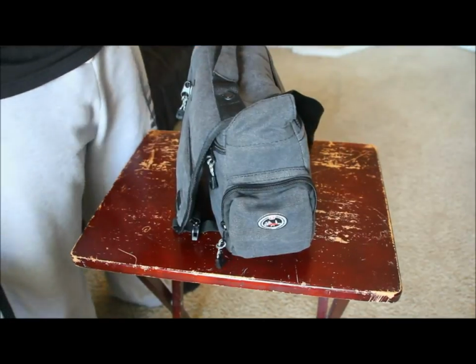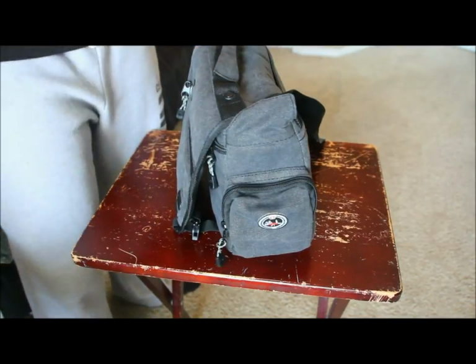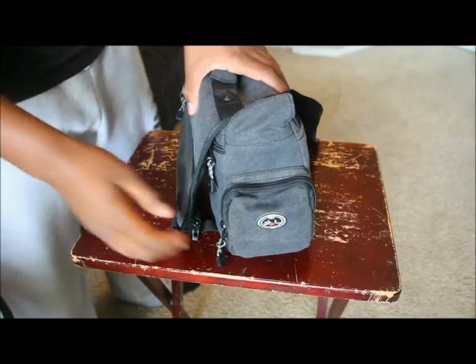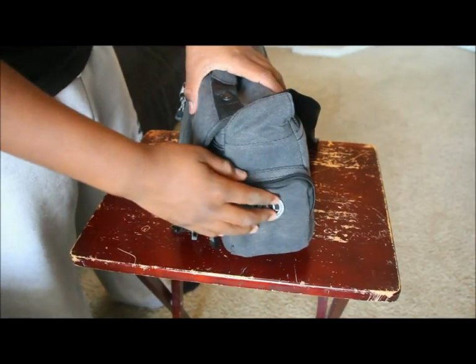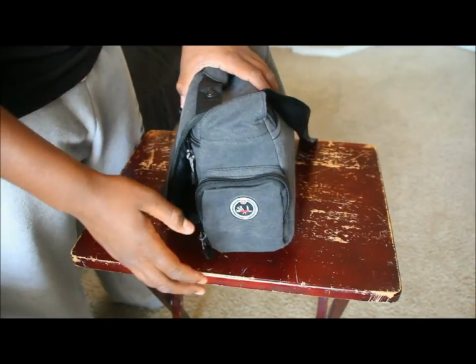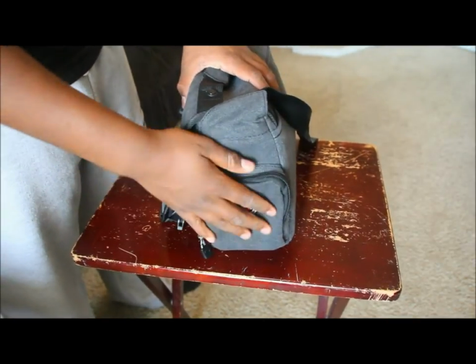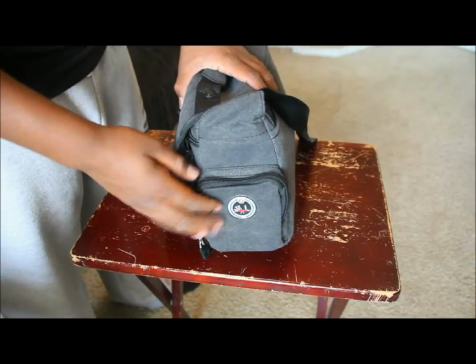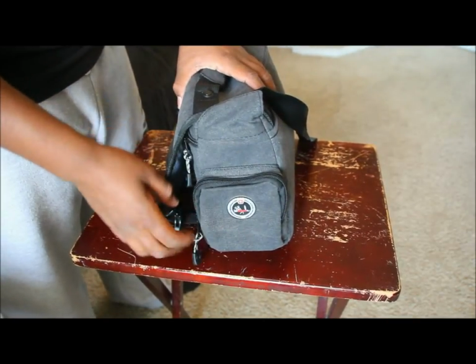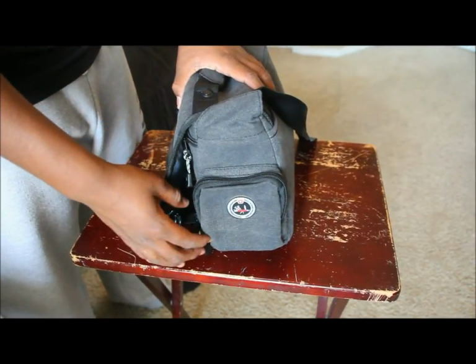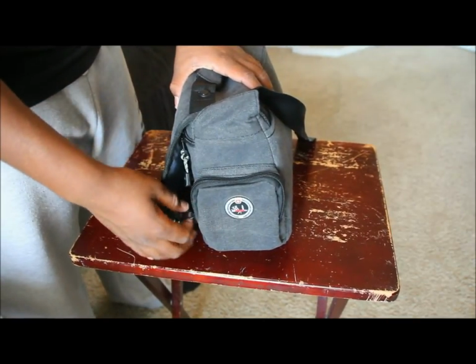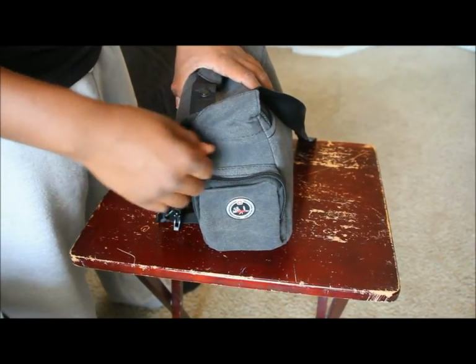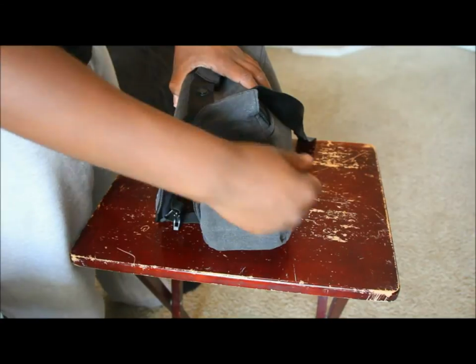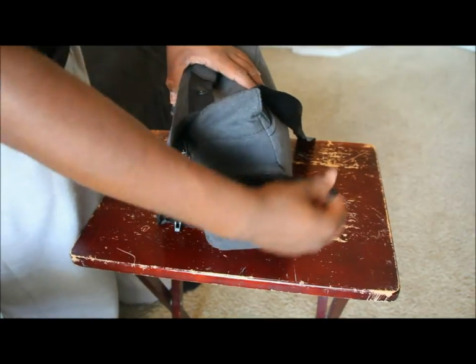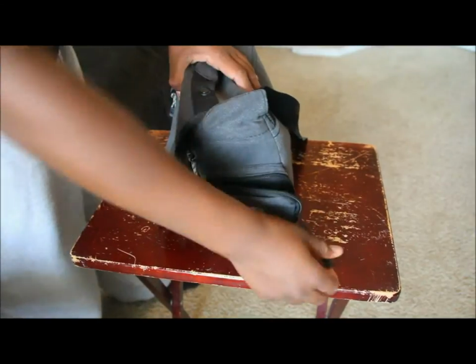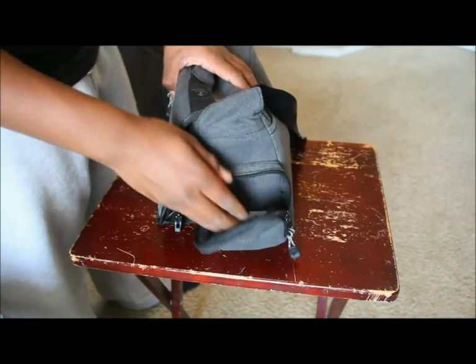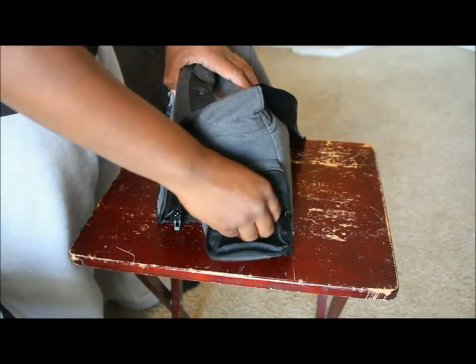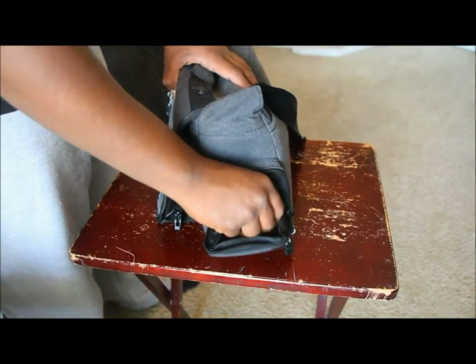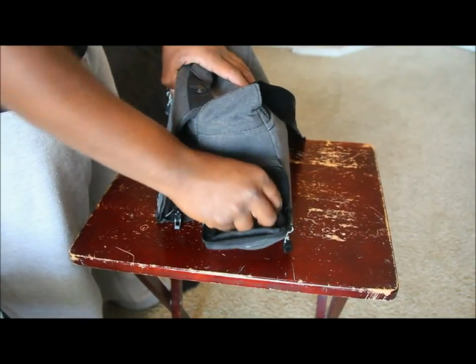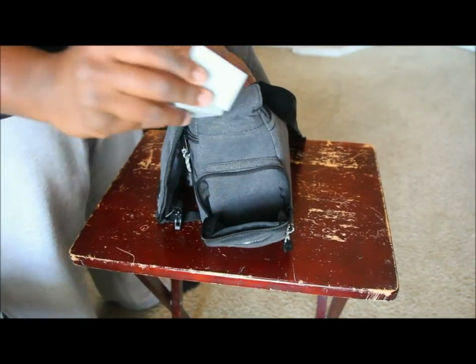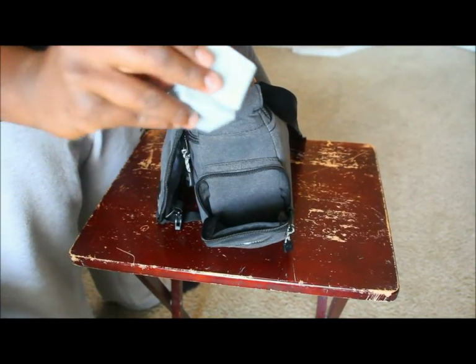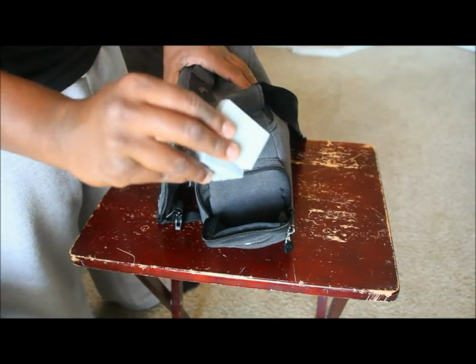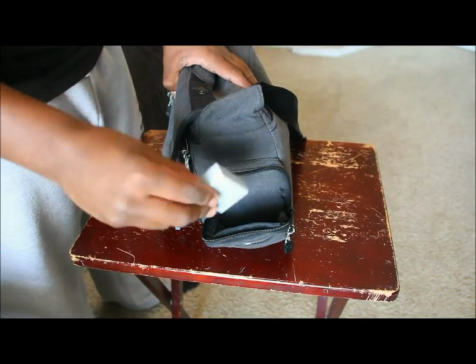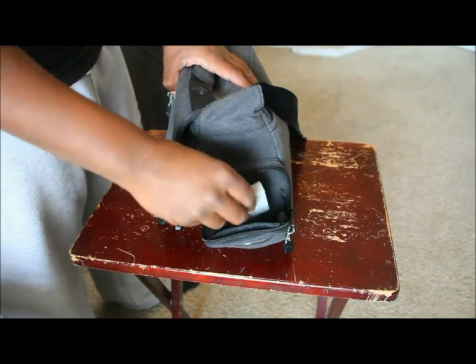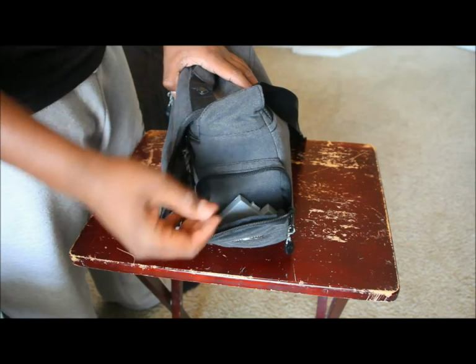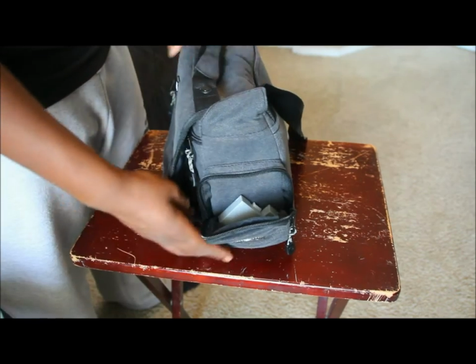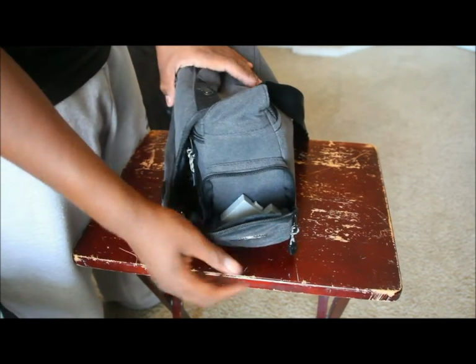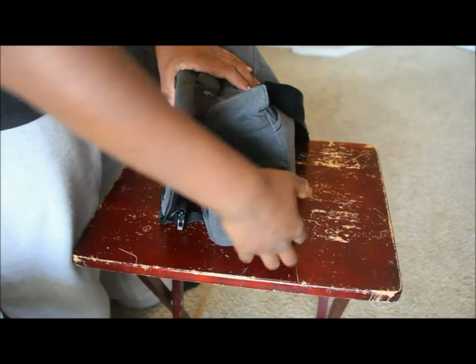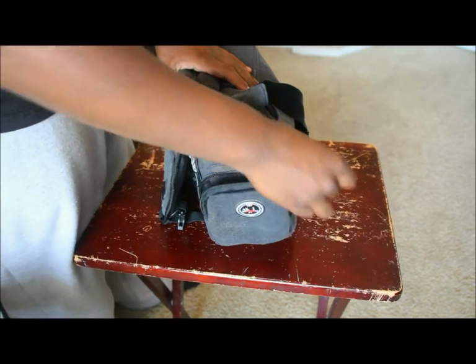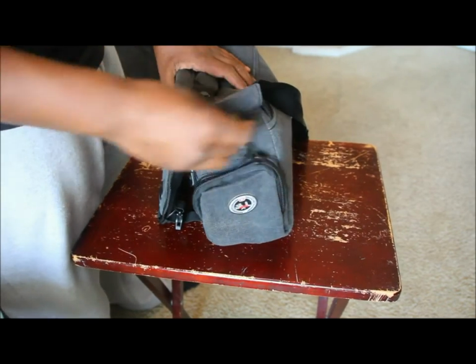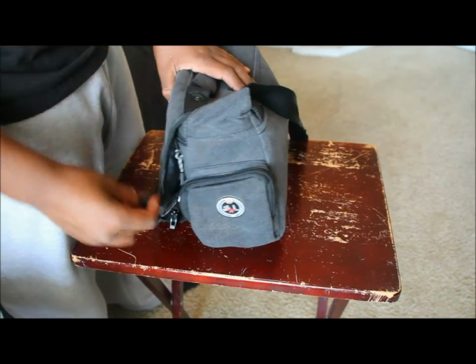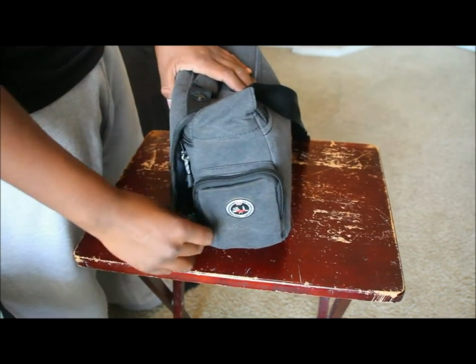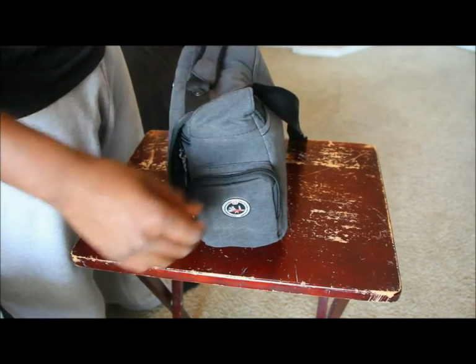On the side there is a small convenience pocket for anything you want. Personally, I keep my extra batteries in there so I don't have to open the main bag — I can just switch them out fast.